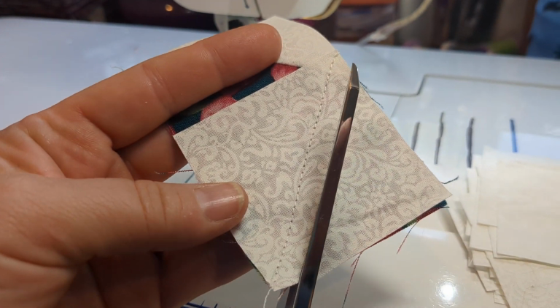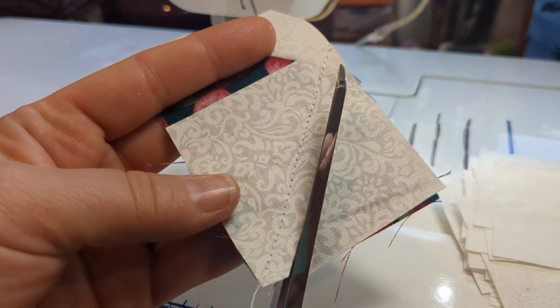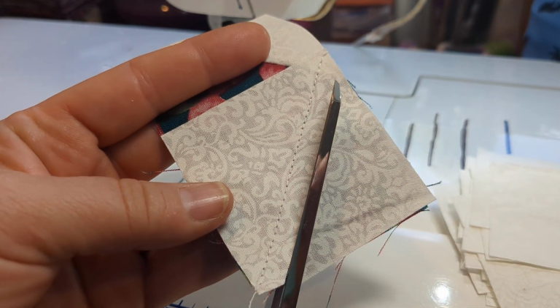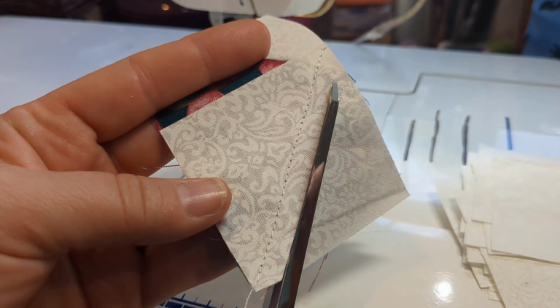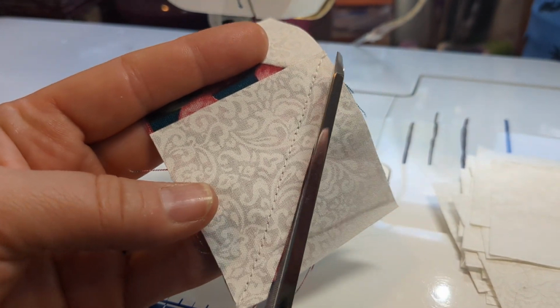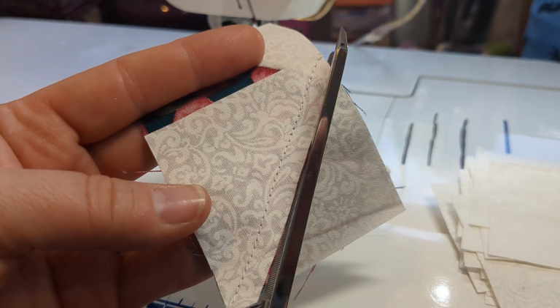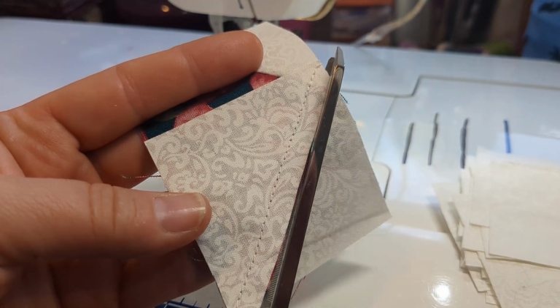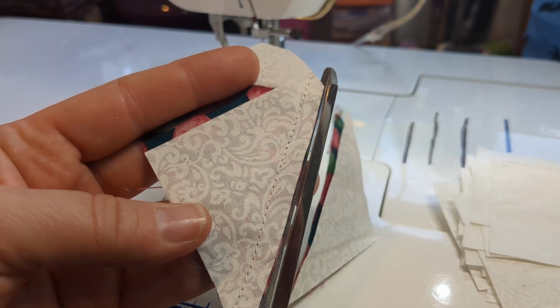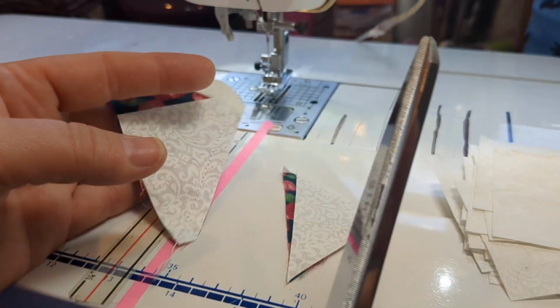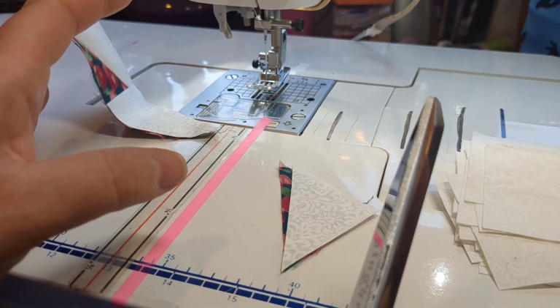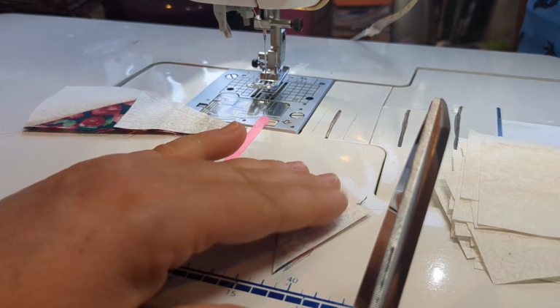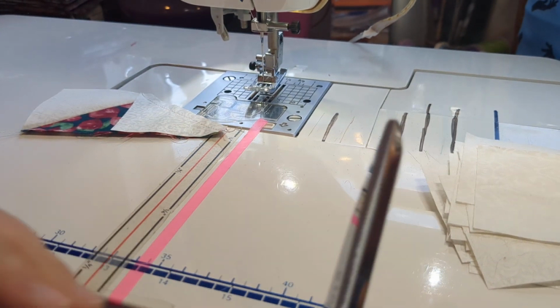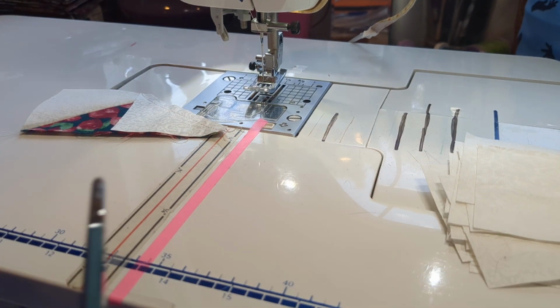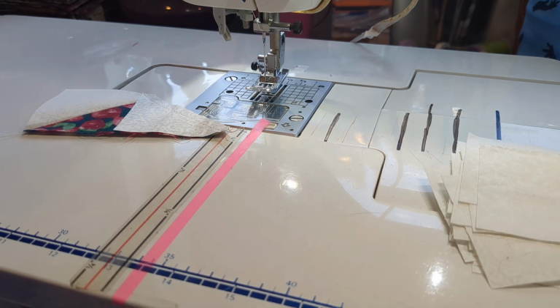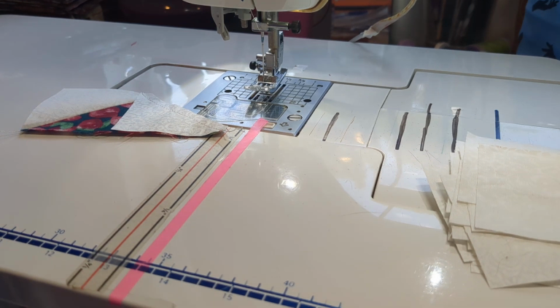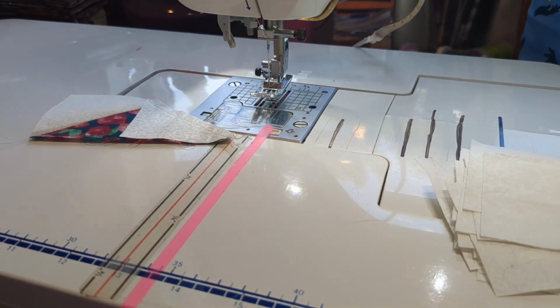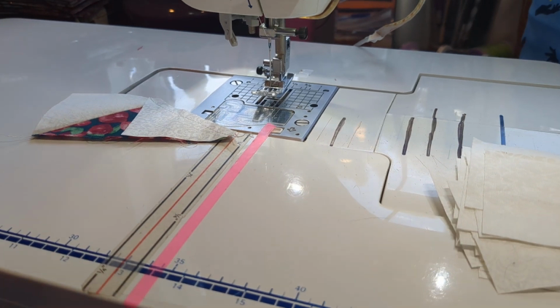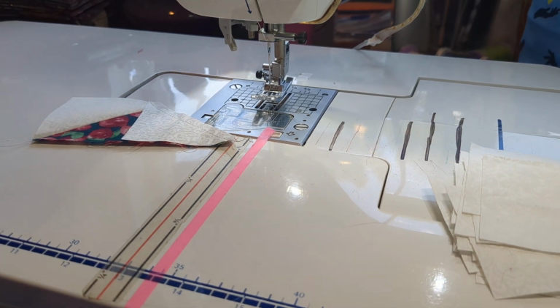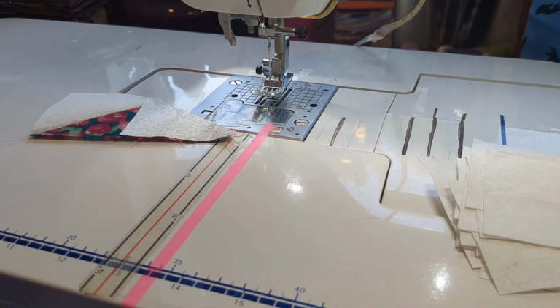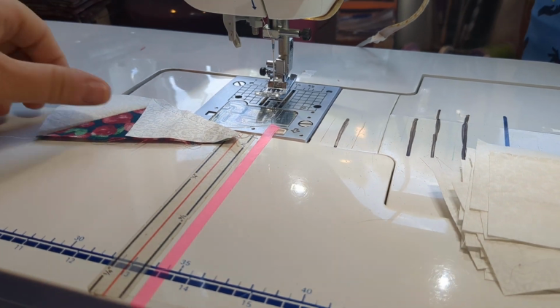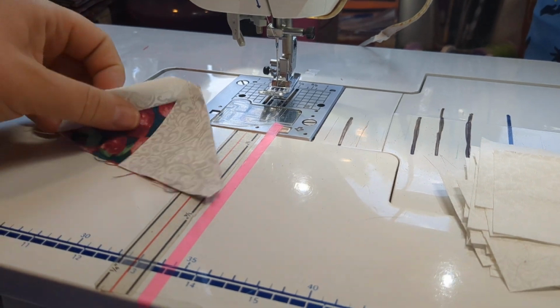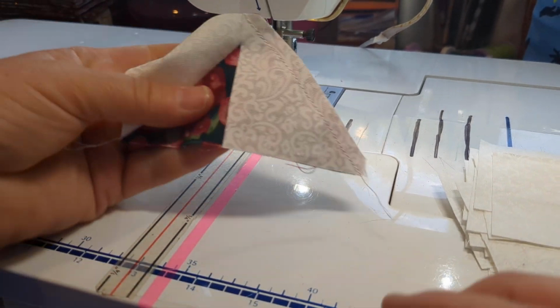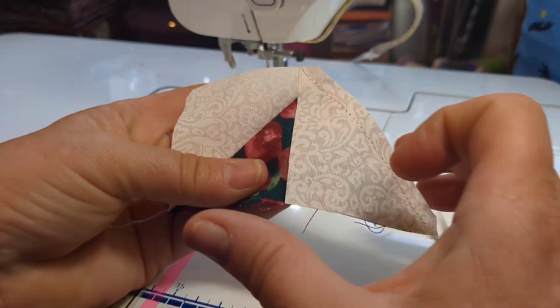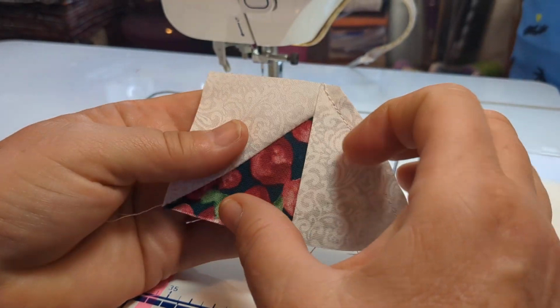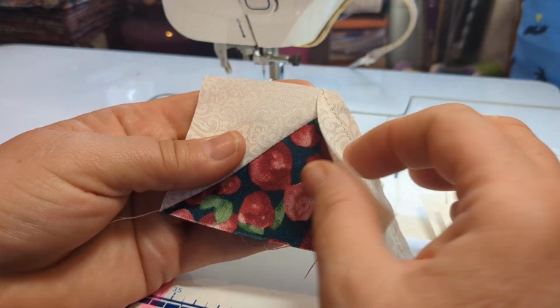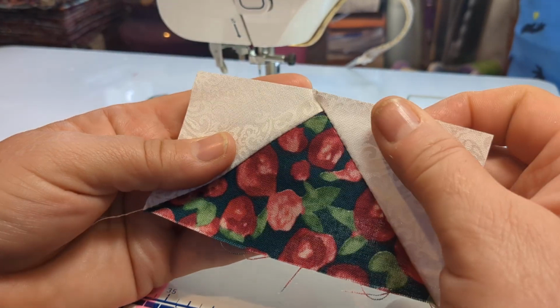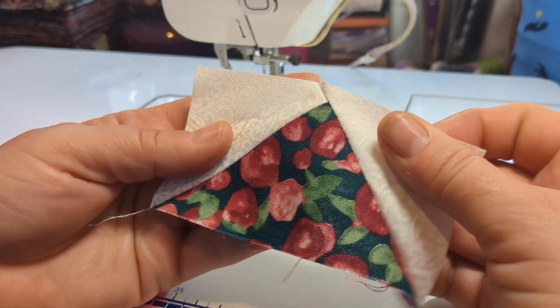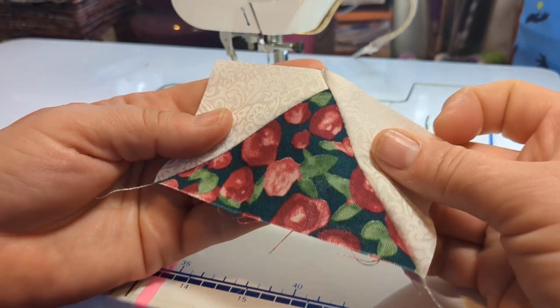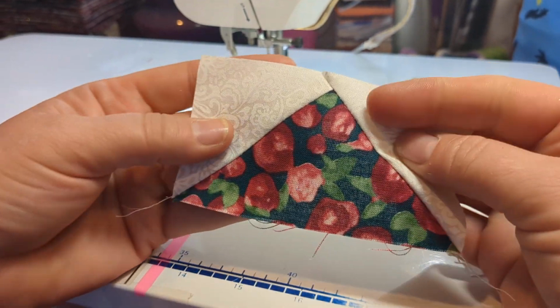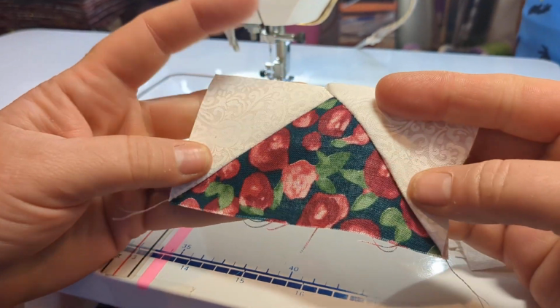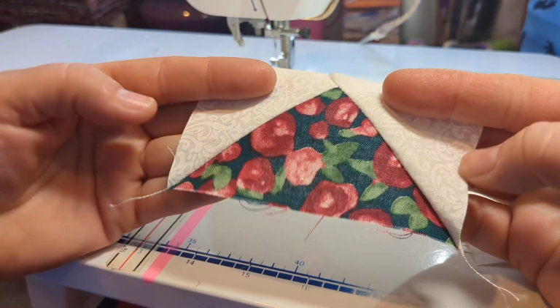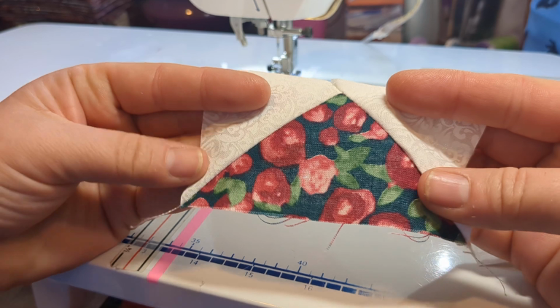I'm going to trim my quarter inch here, and now my flying geese — or rather my flying goose — is ready for the presser. Beautiful!